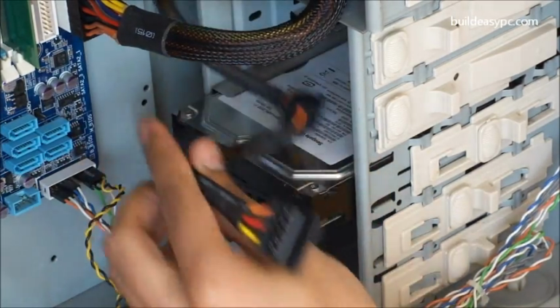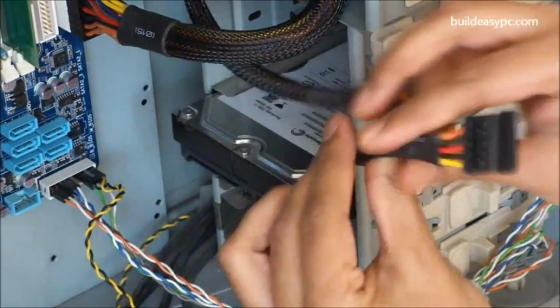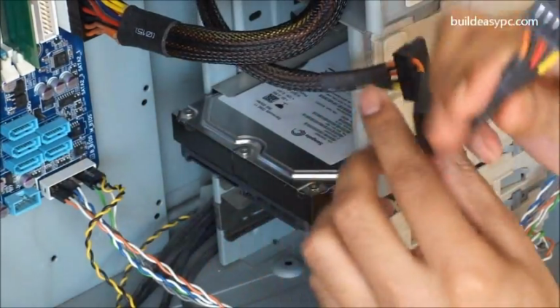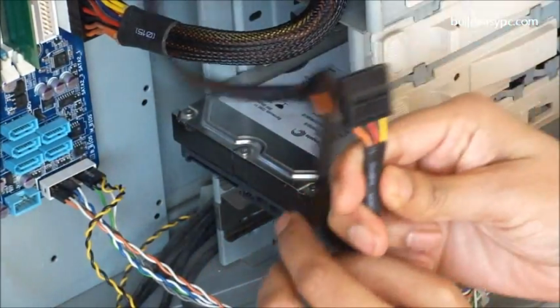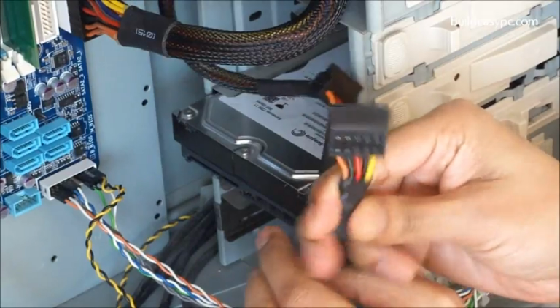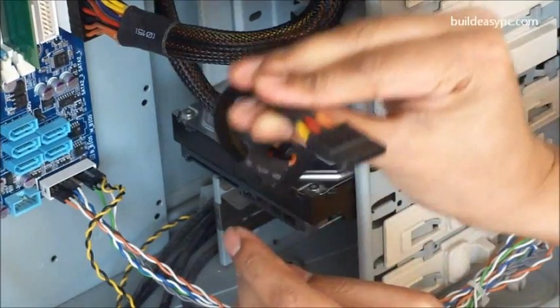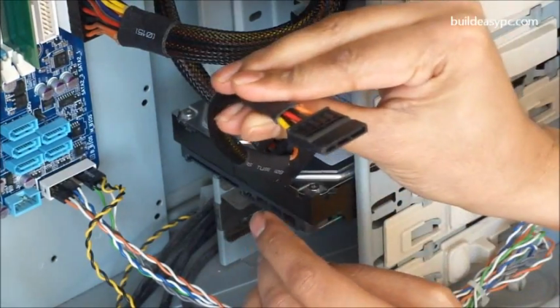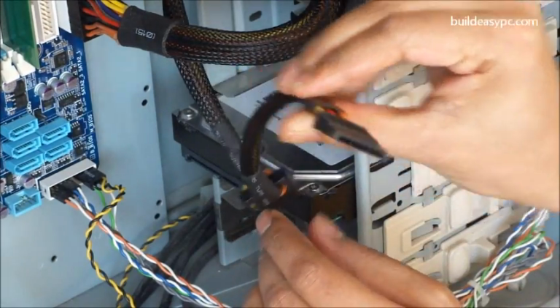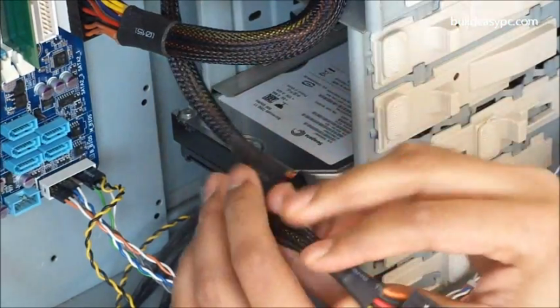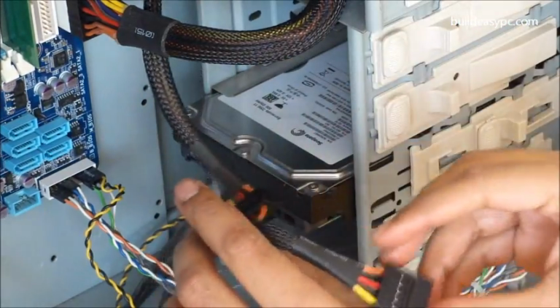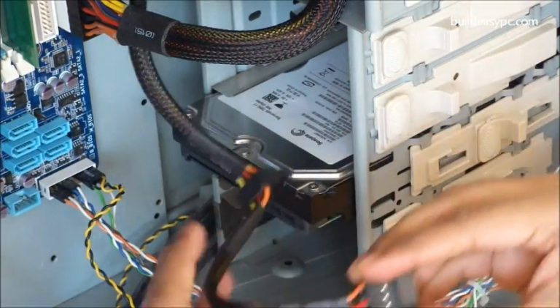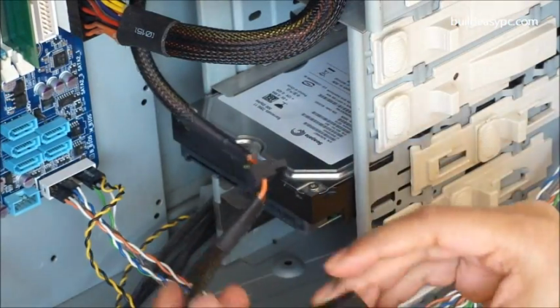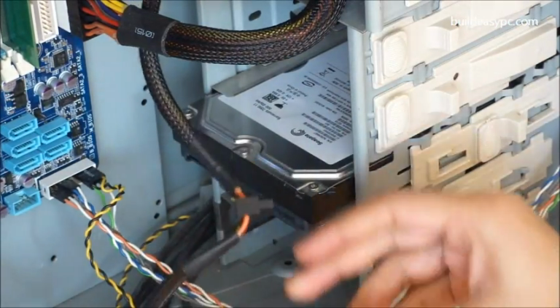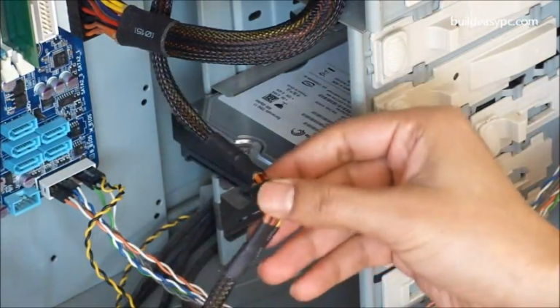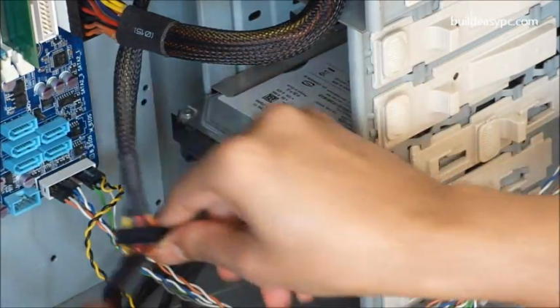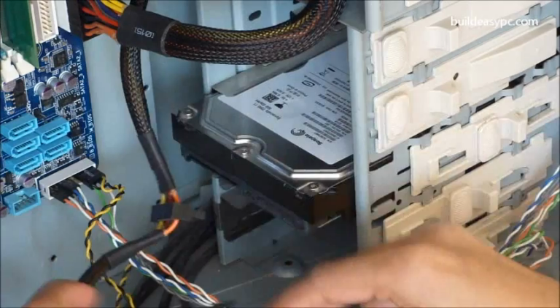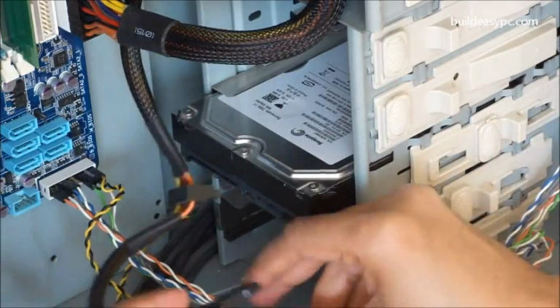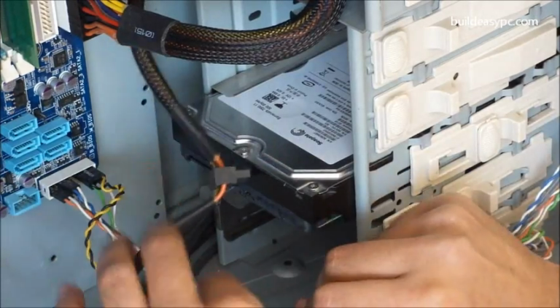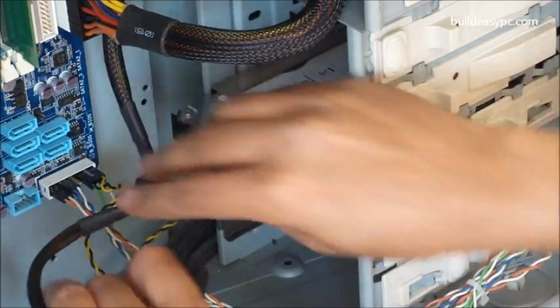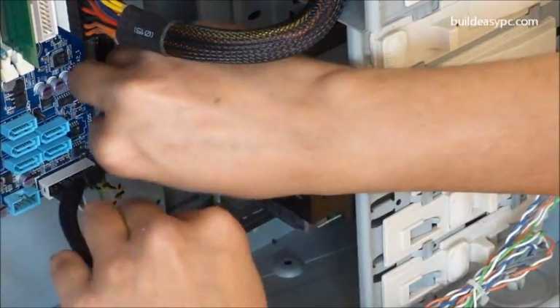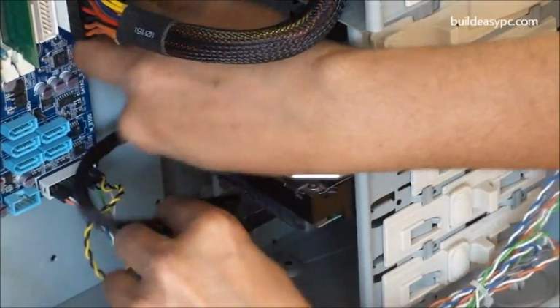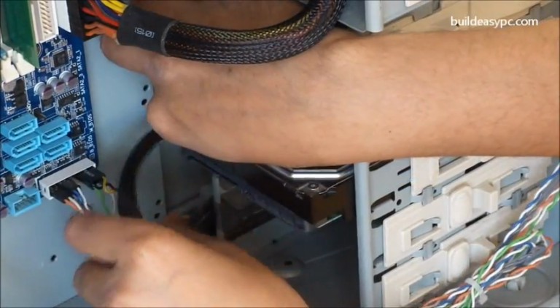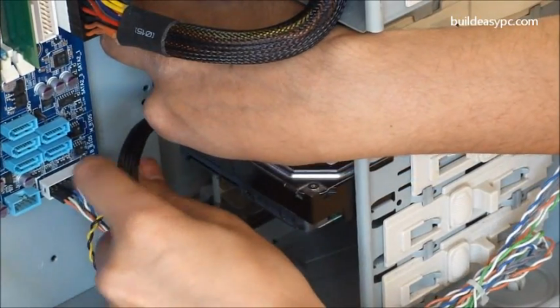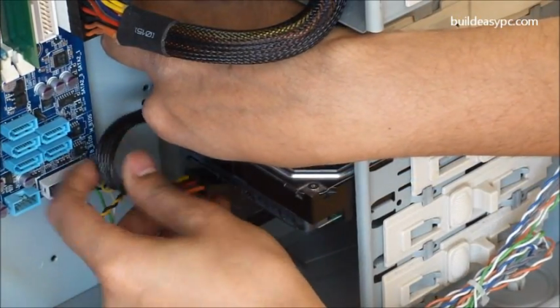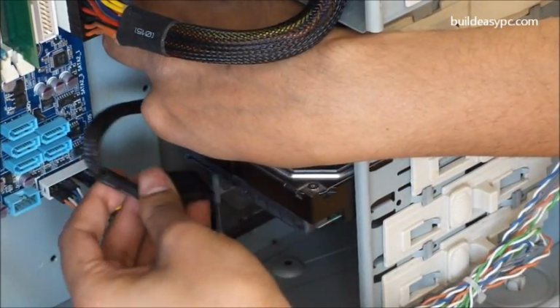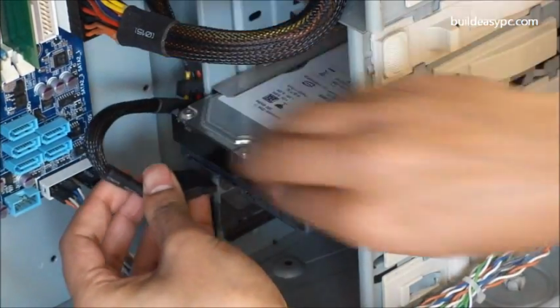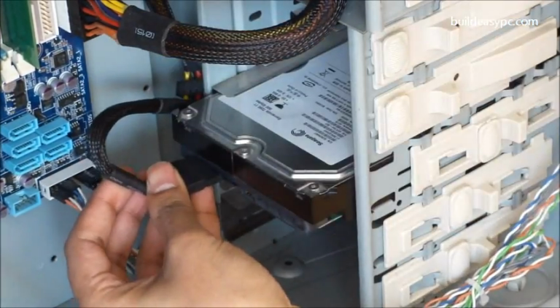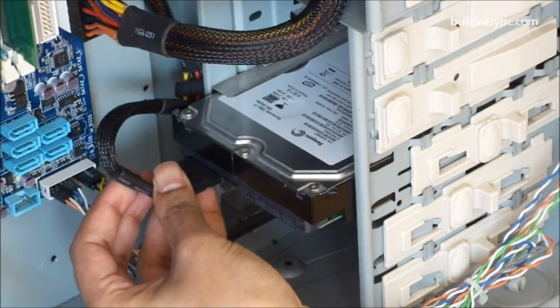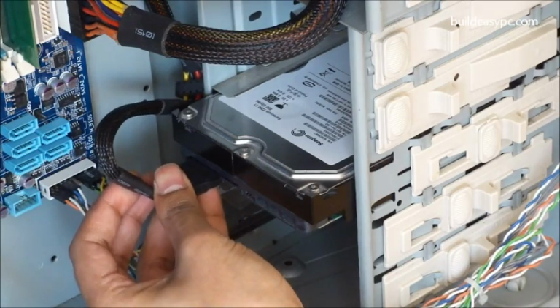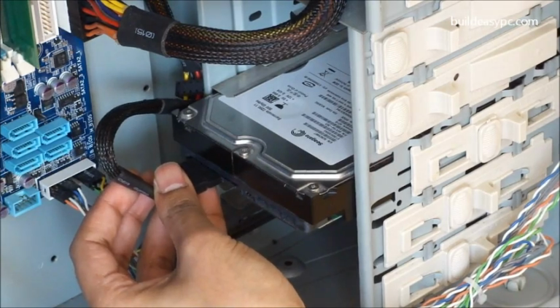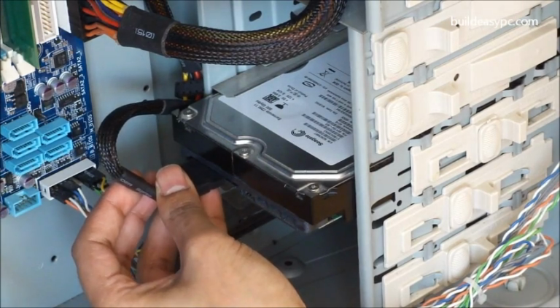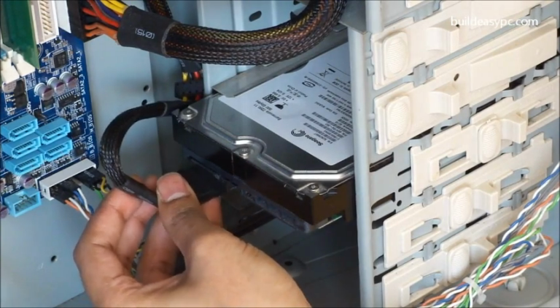This is a SATA power cable. Attach the SATA power cable by gently pushing it into place. It will only fit one way, so check the orientation before pushing it into place.